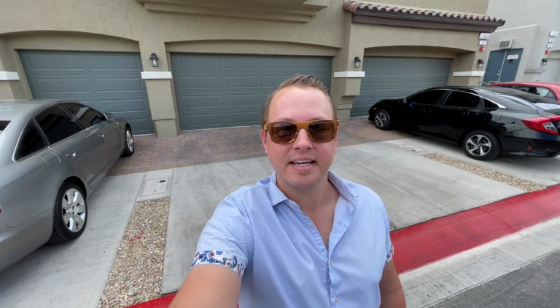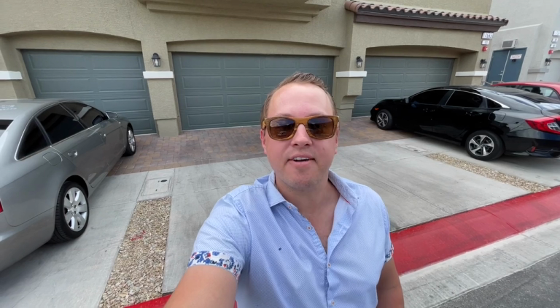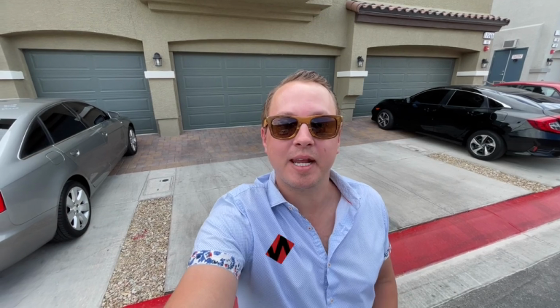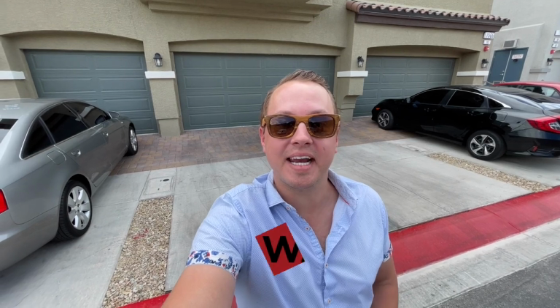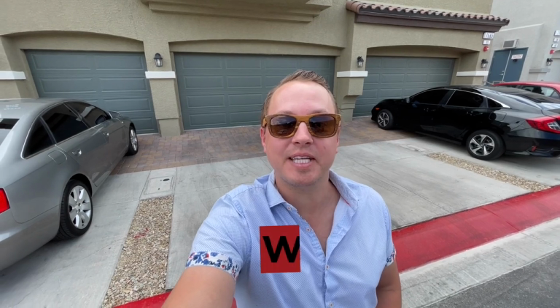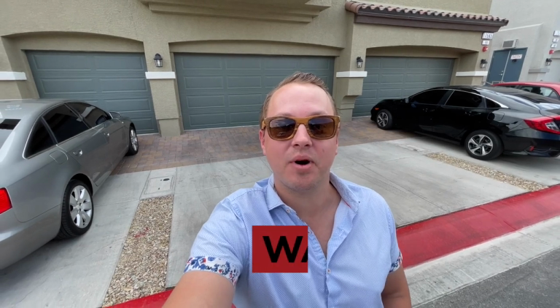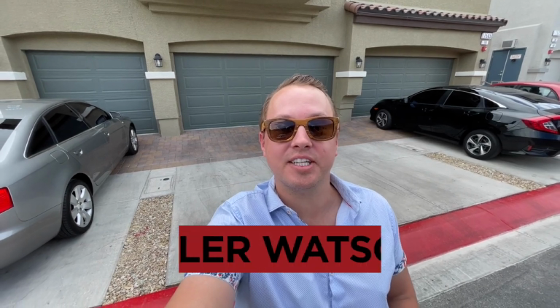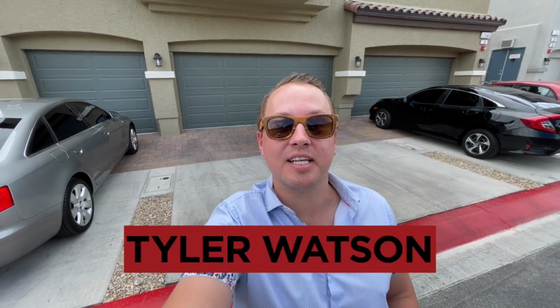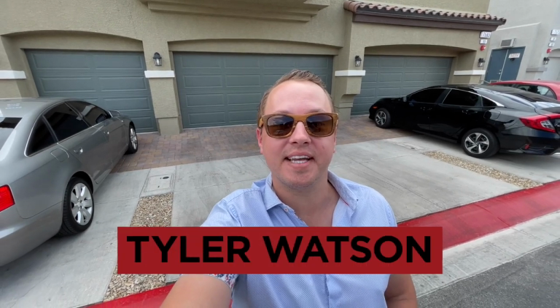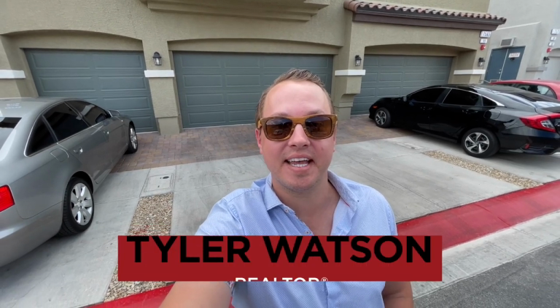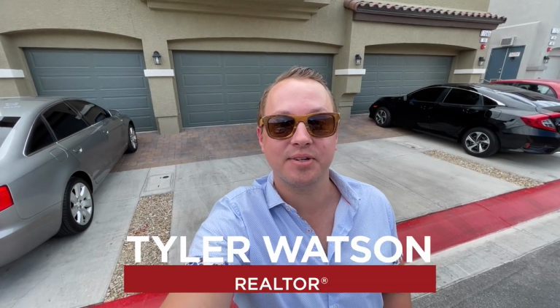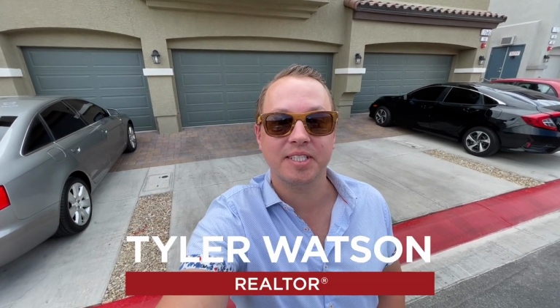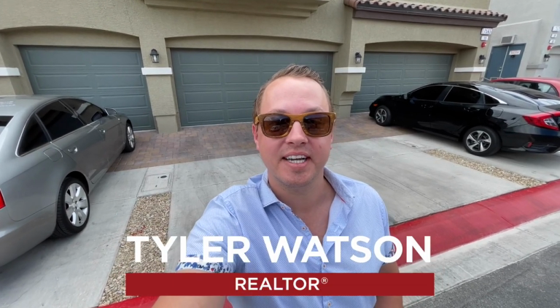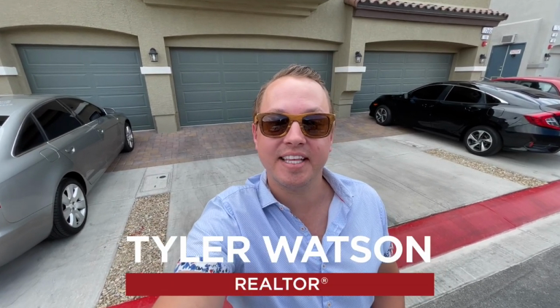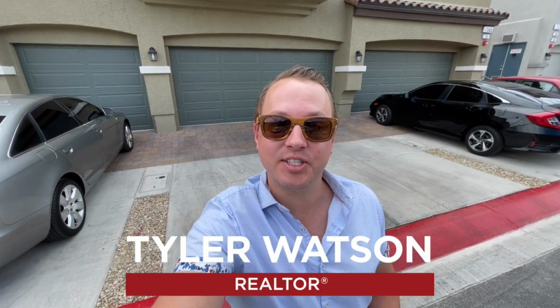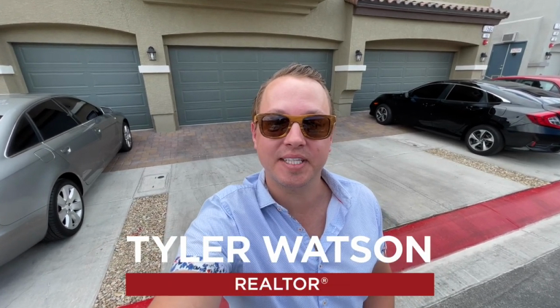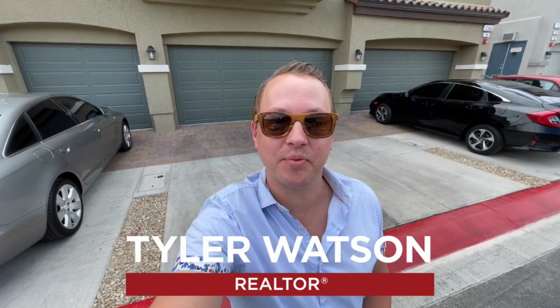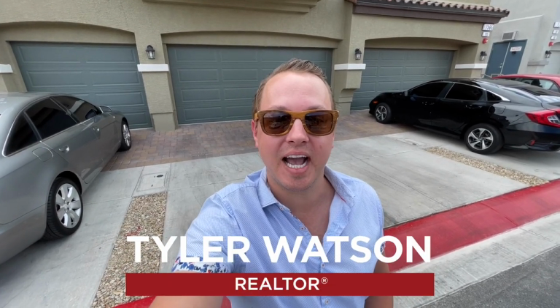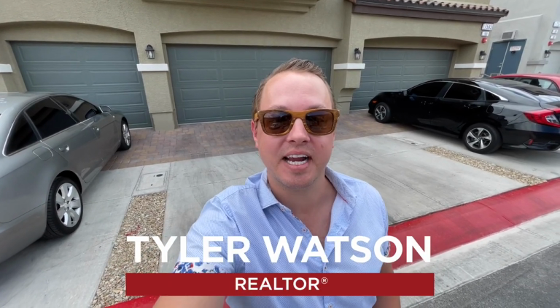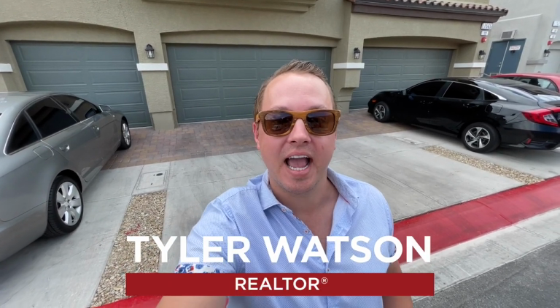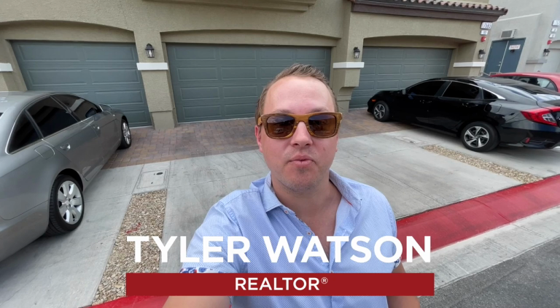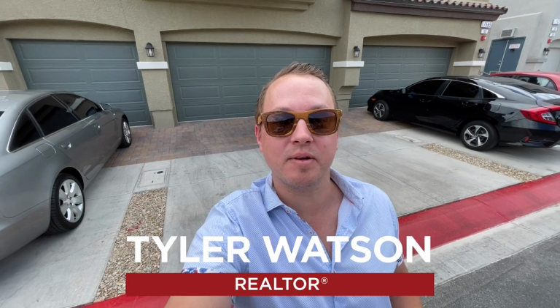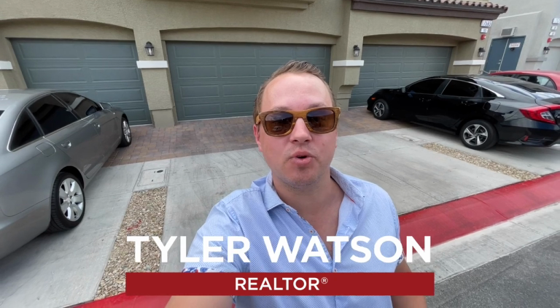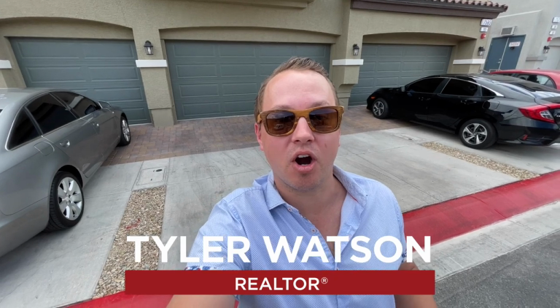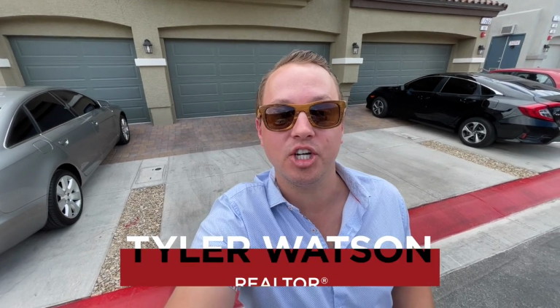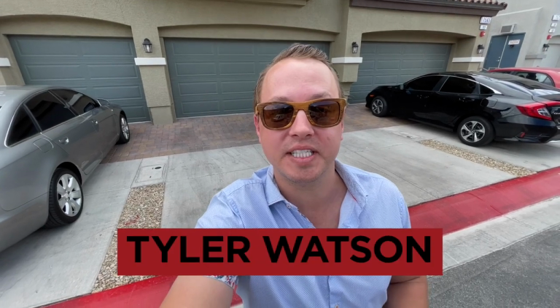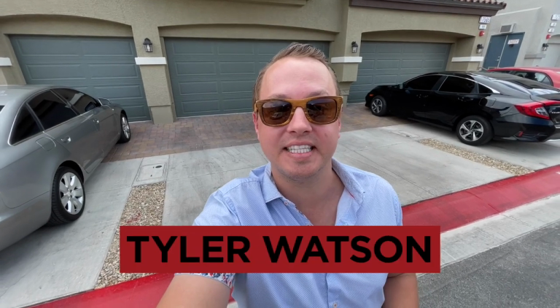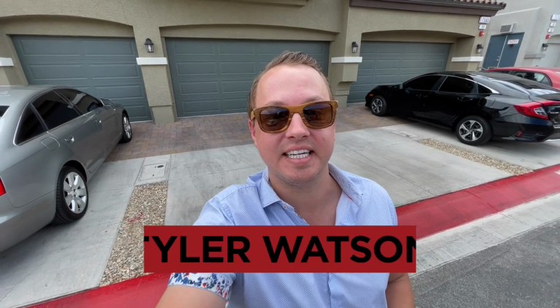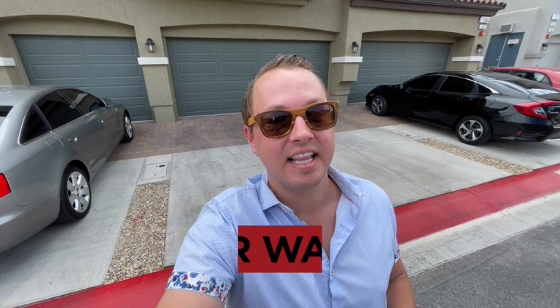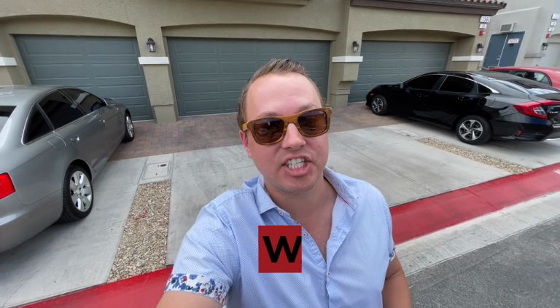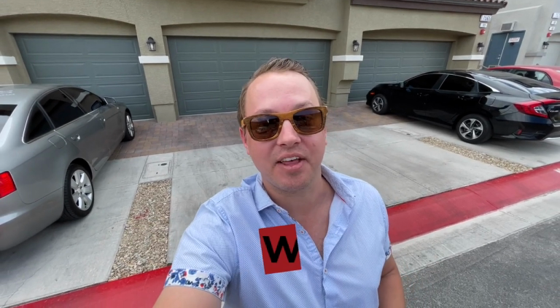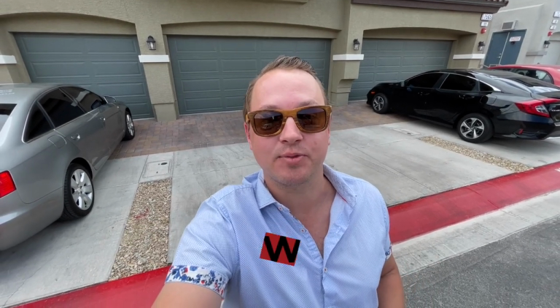Hey everybody, my name is Tyler Watson, your Las Vegas and Henderson Realtor. This is Tour Time with Tyler, and welcome to our newest listing. Let's check out this one.